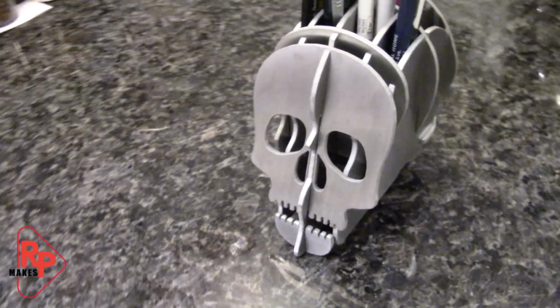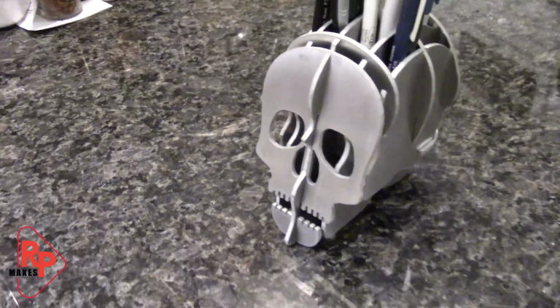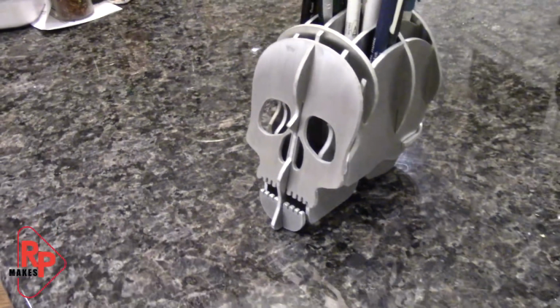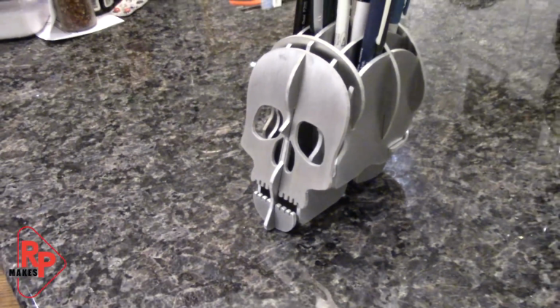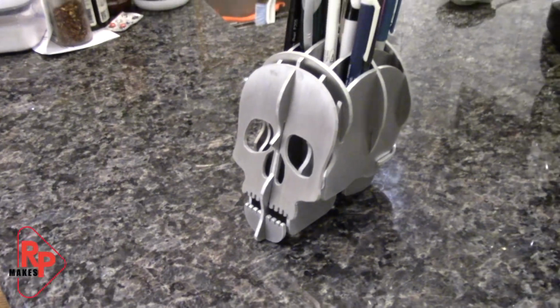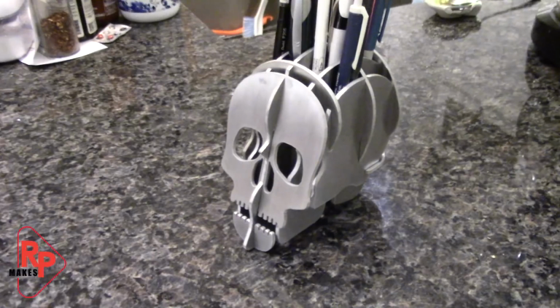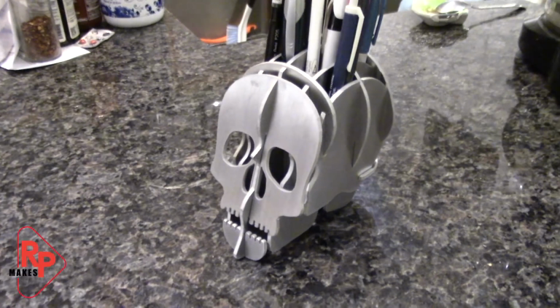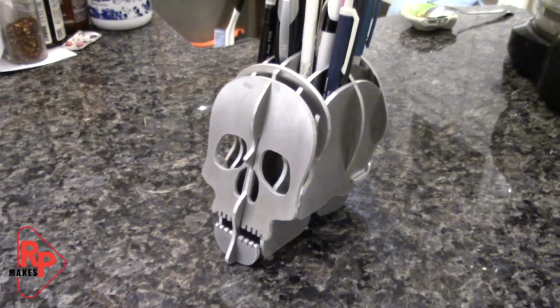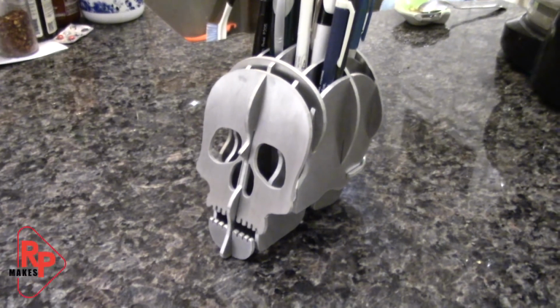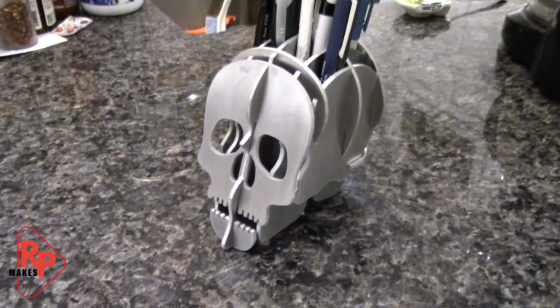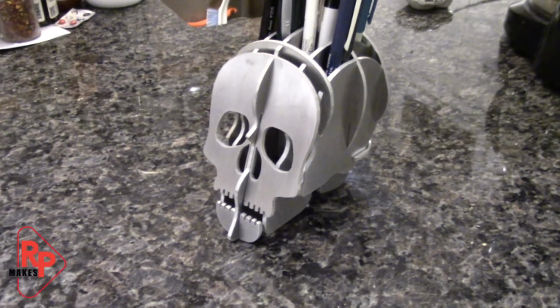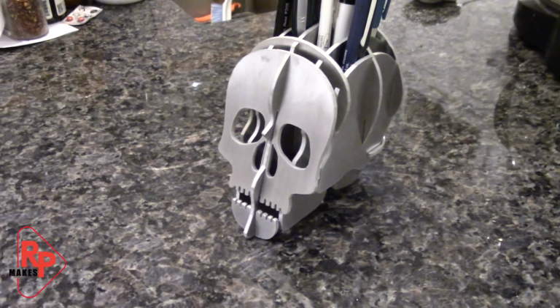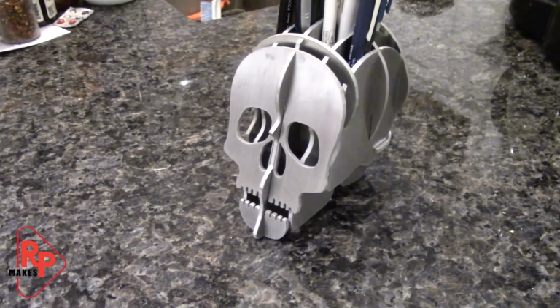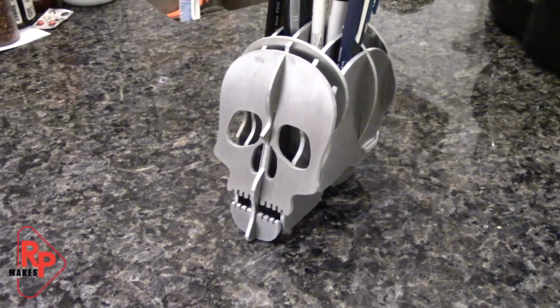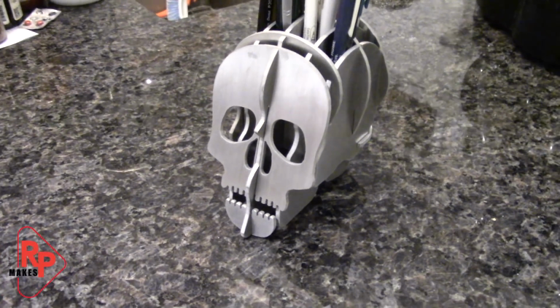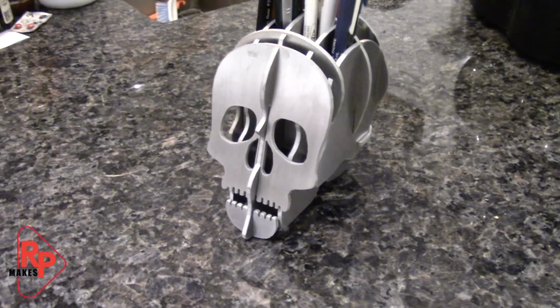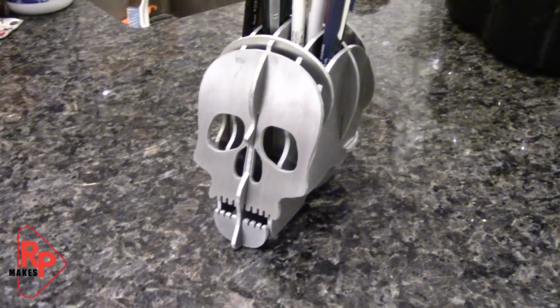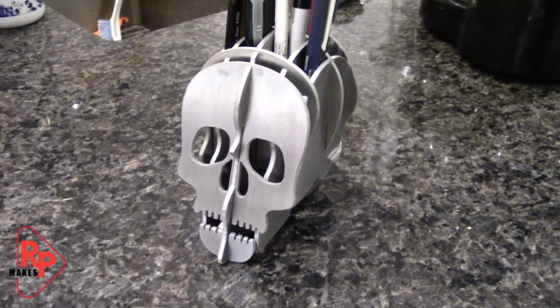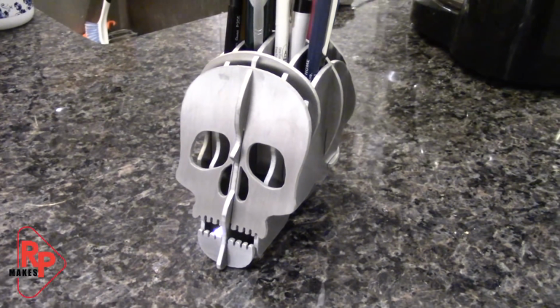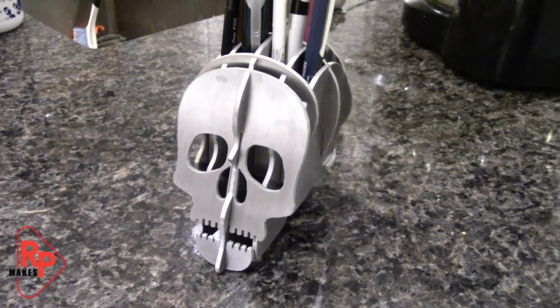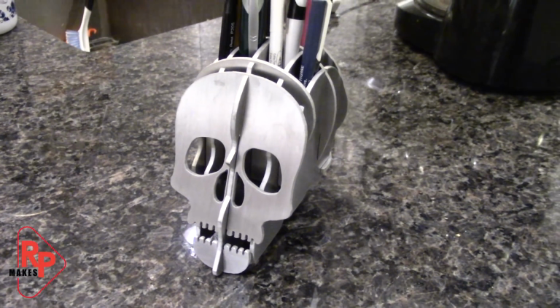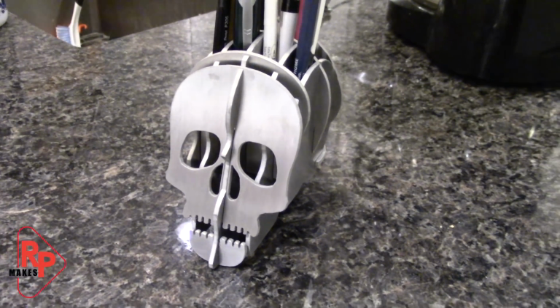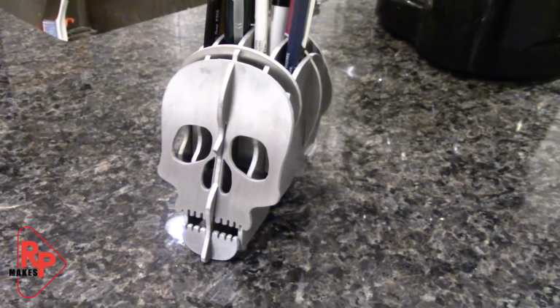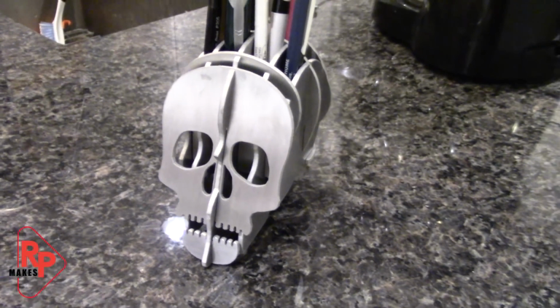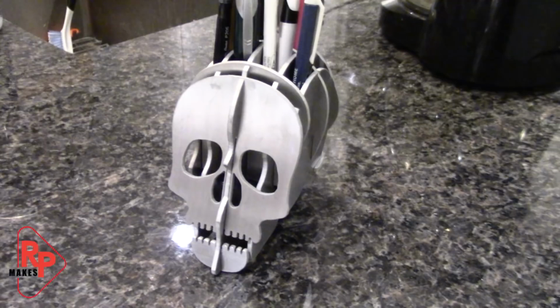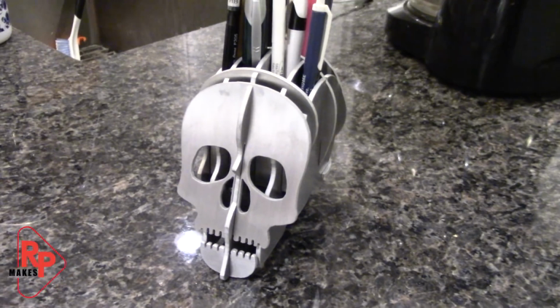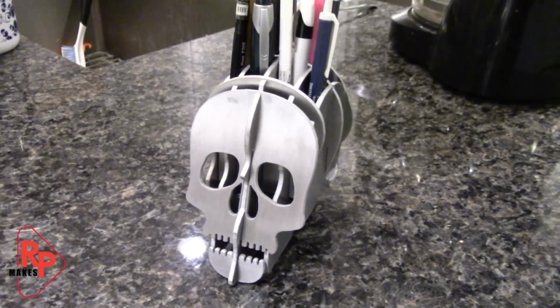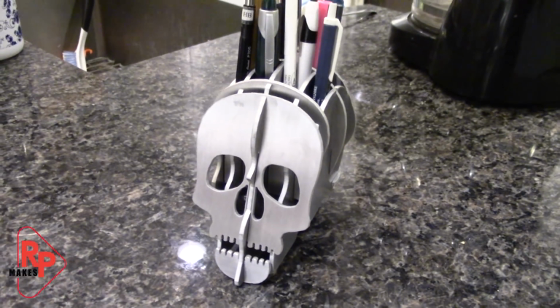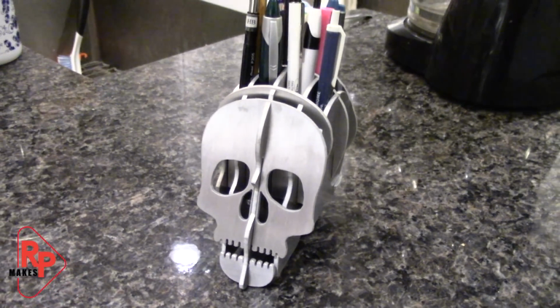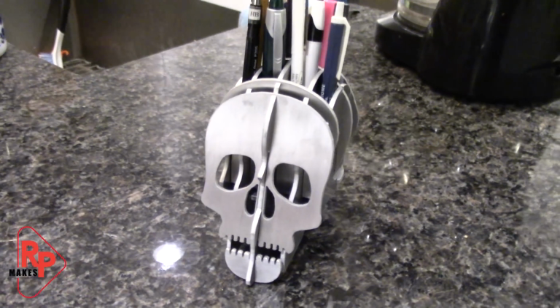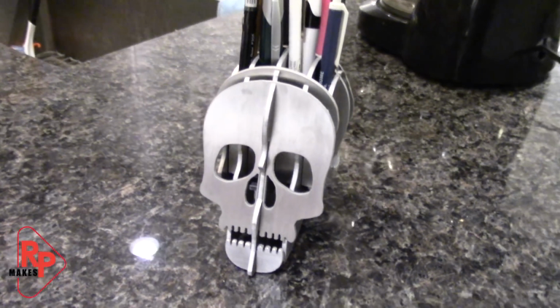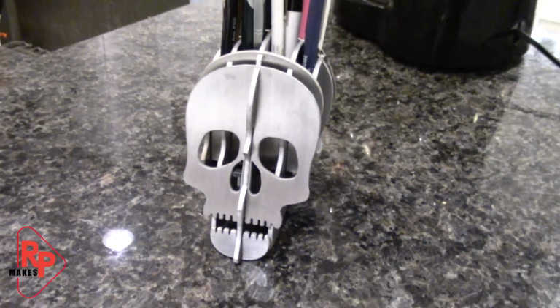Looks good, and I'm going to enjoy having it on my desk. Thank you all for watching. Please don't forget to like, comment, share, and subscribe, and hit the little bell to stay up to date on my future videos.